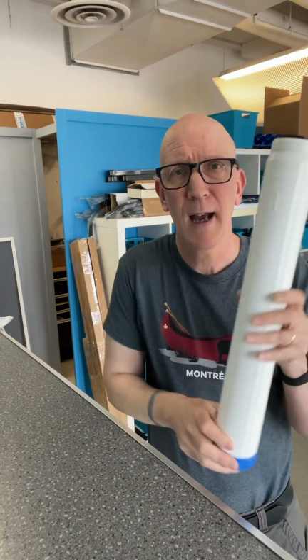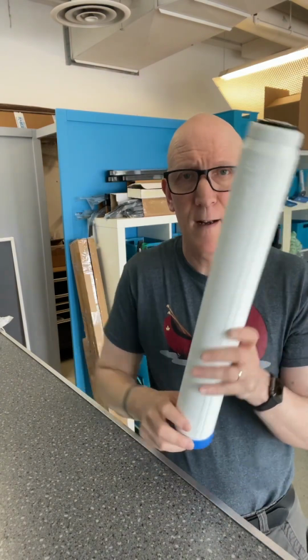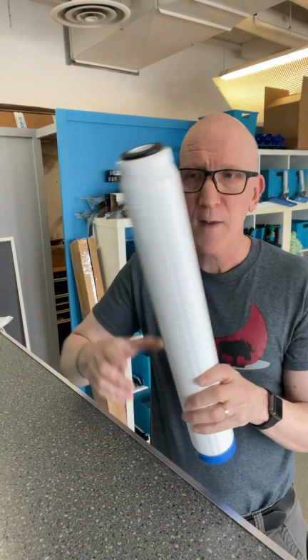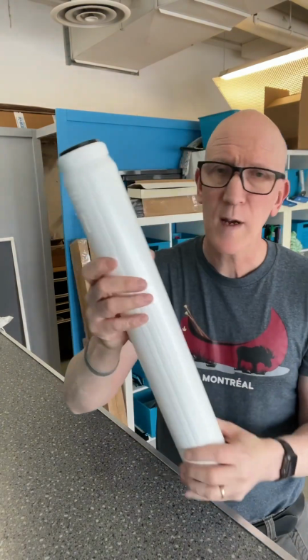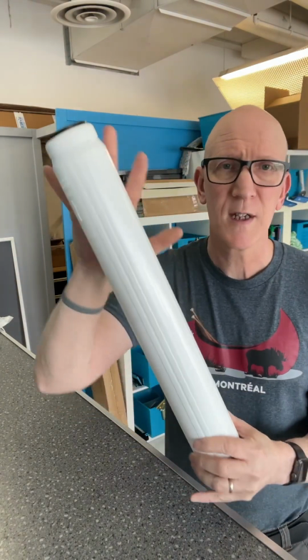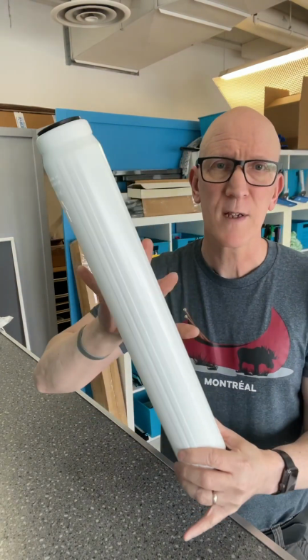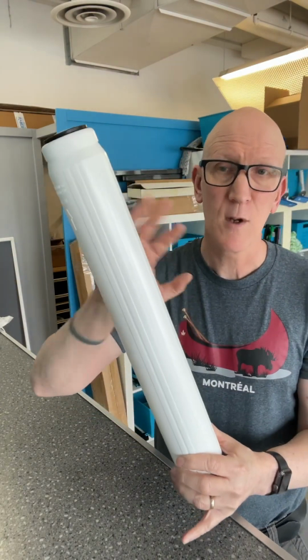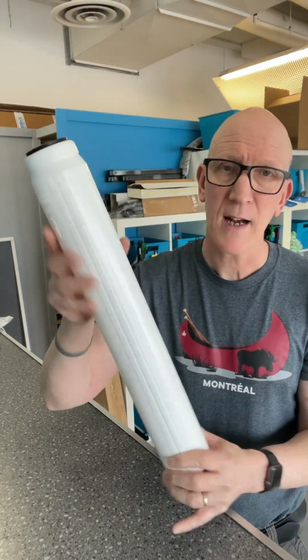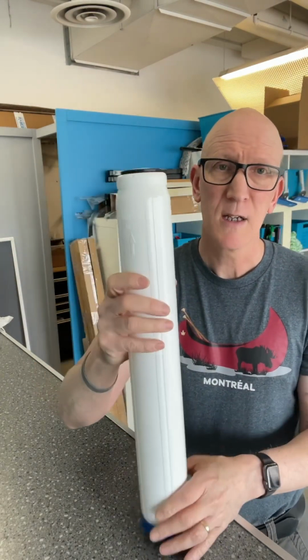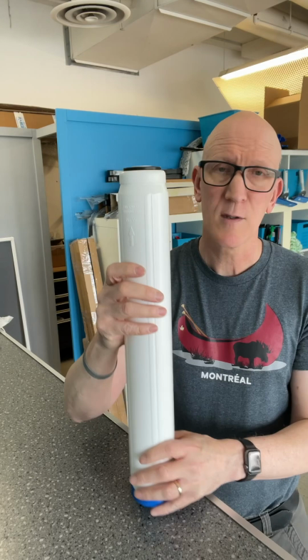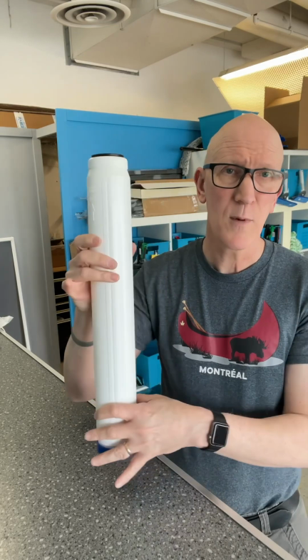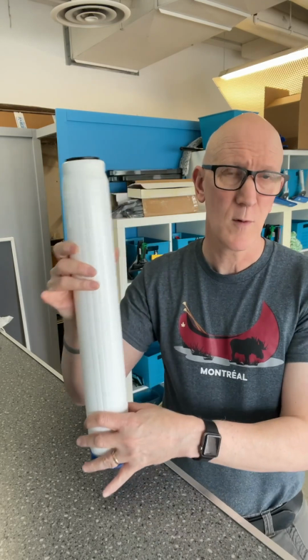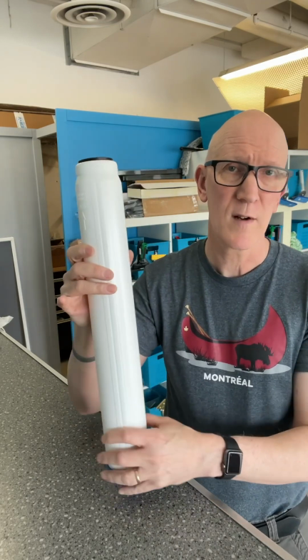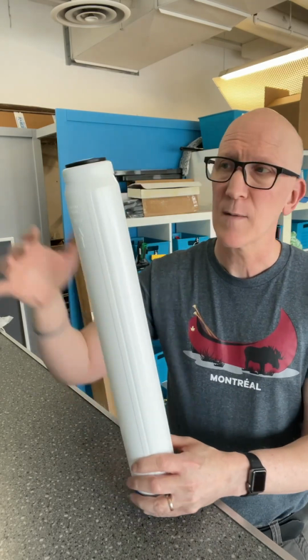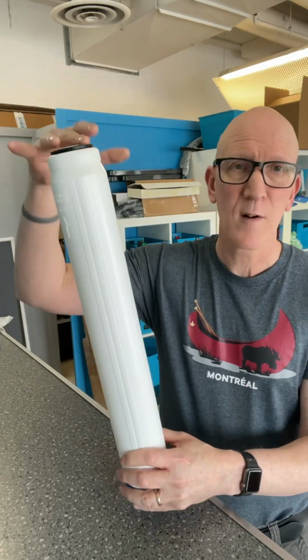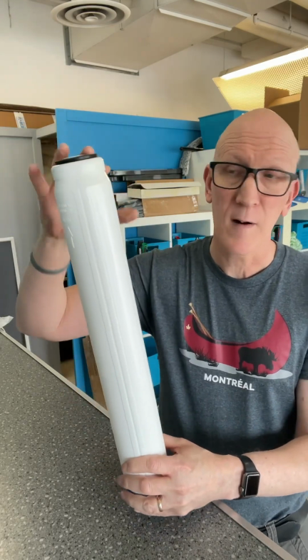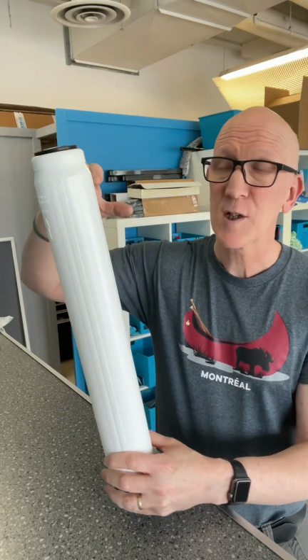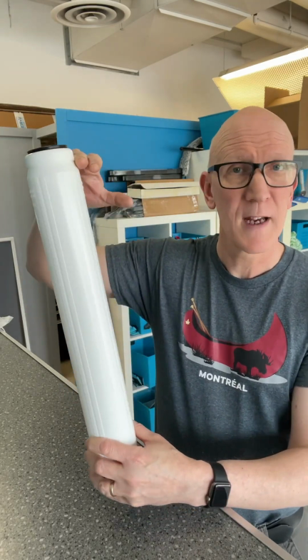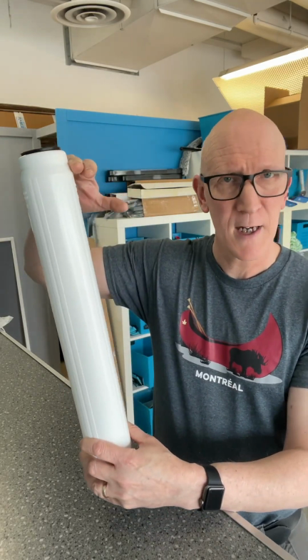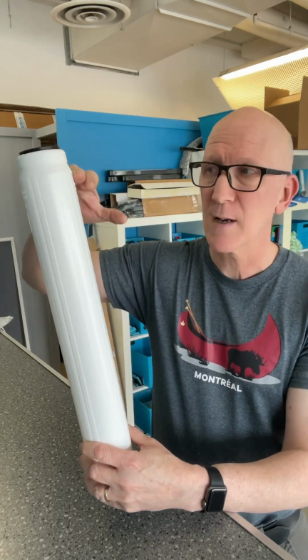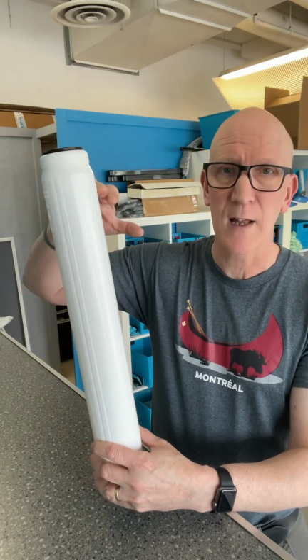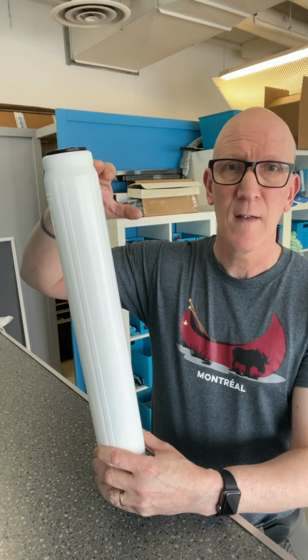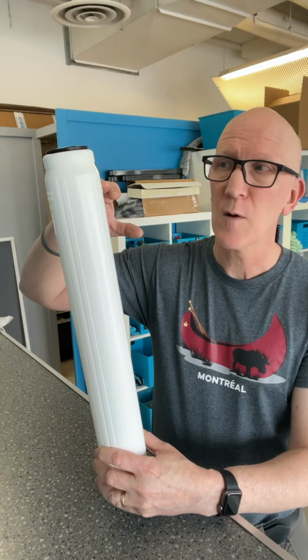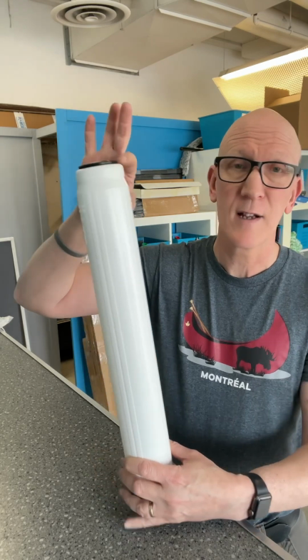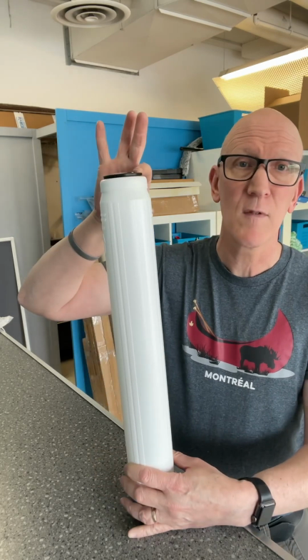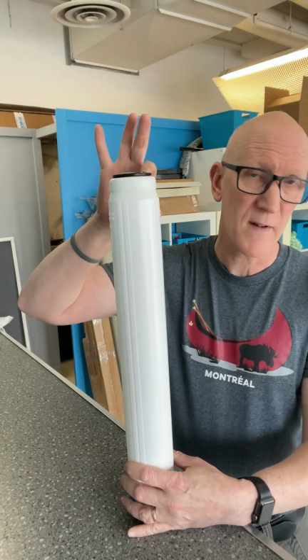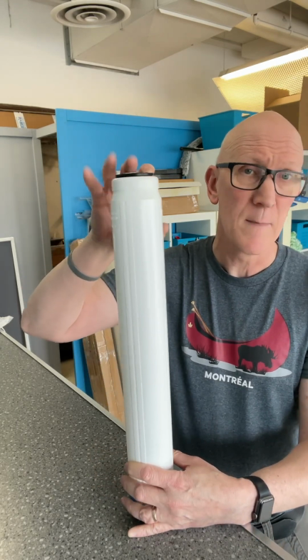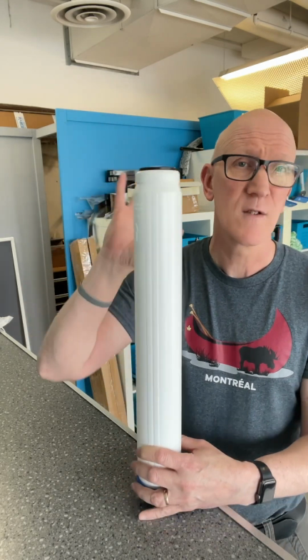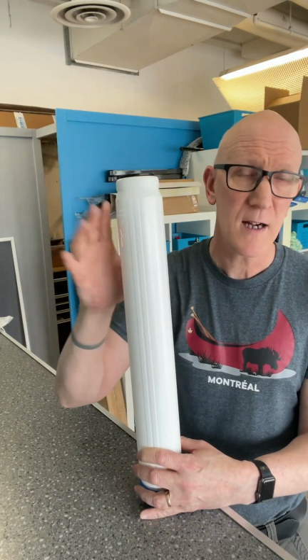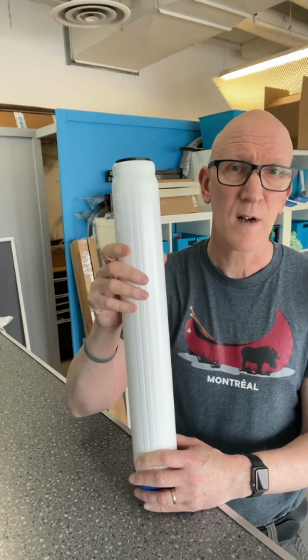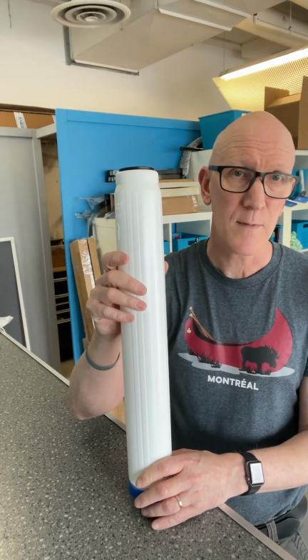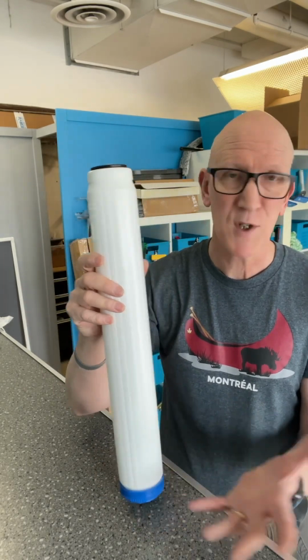The reason why you want this DI resin to be super packed is because when you put this through a pure water system and water goes in there, there's going to be continued settling of the DI resin going down, and it's going to leave a little bit of a gap. It's fine if you're running the machine standing up.